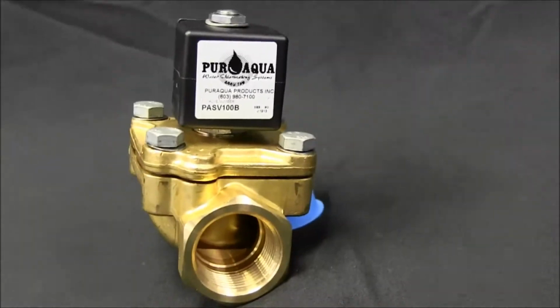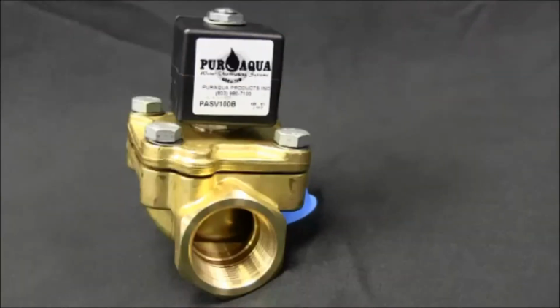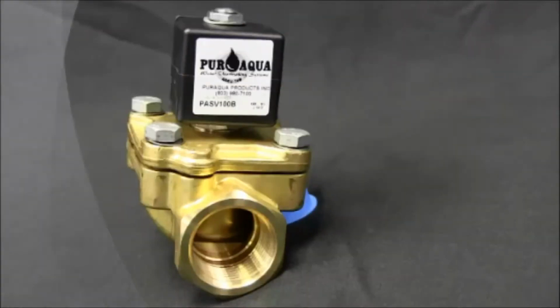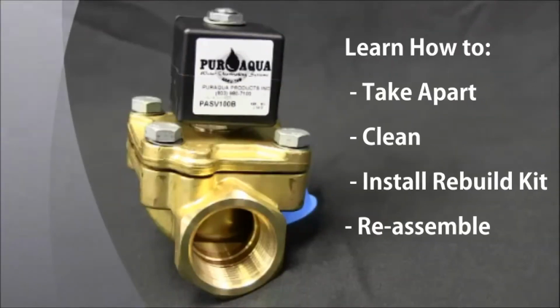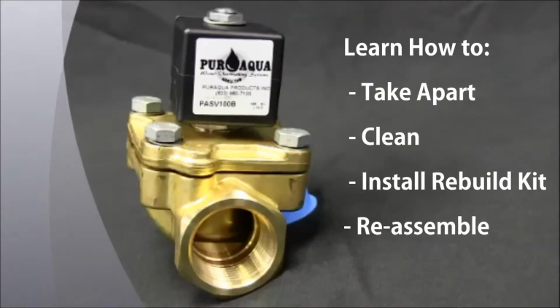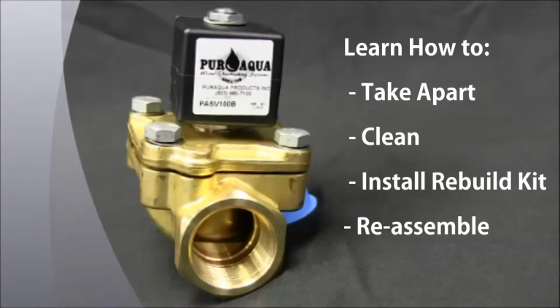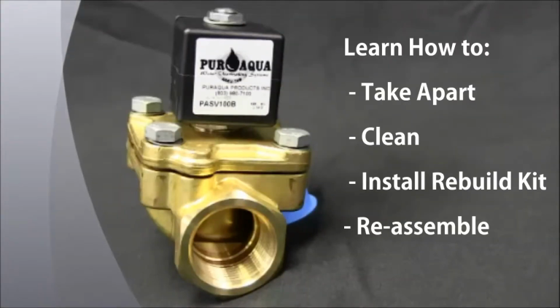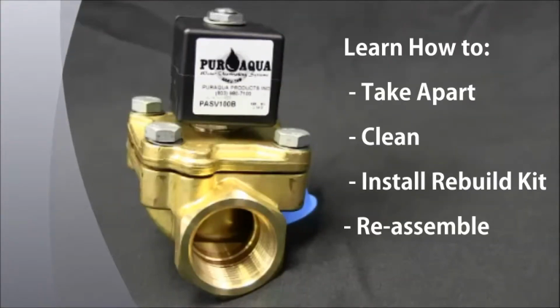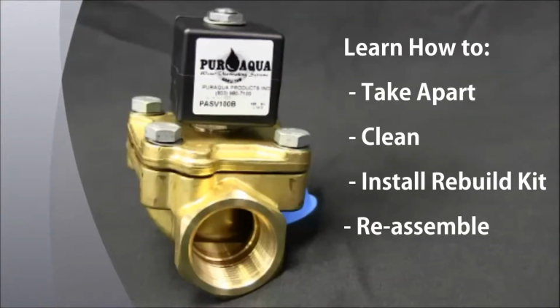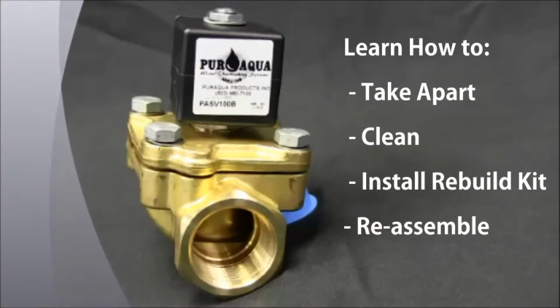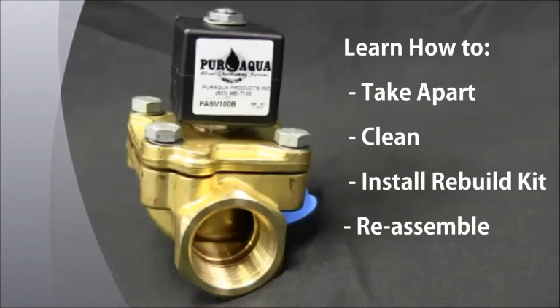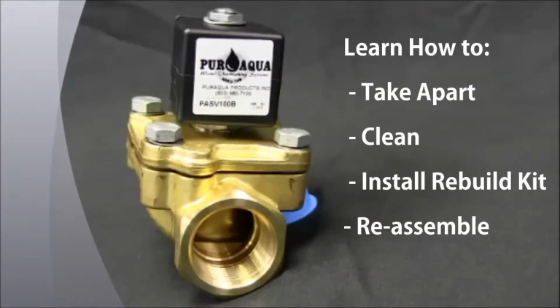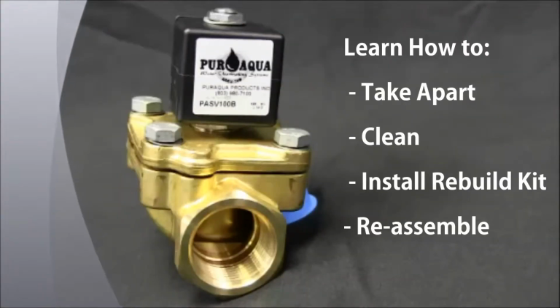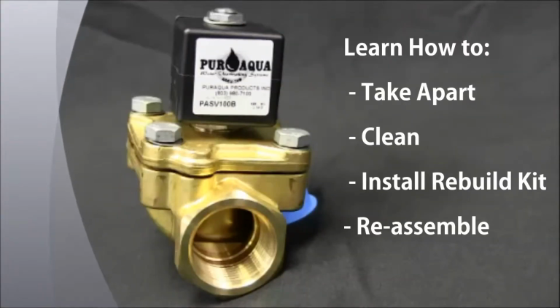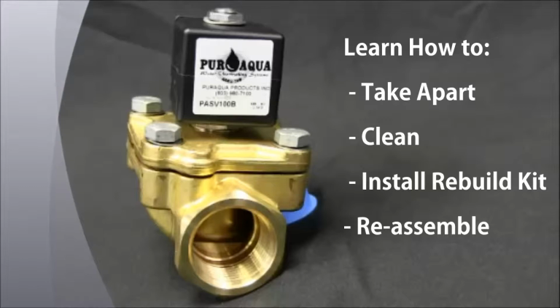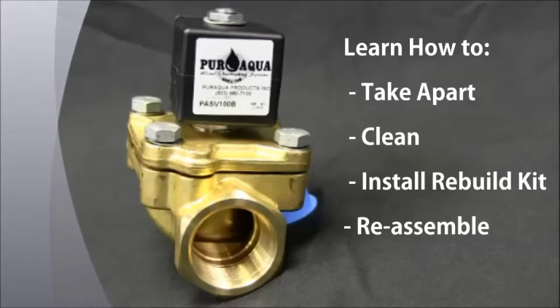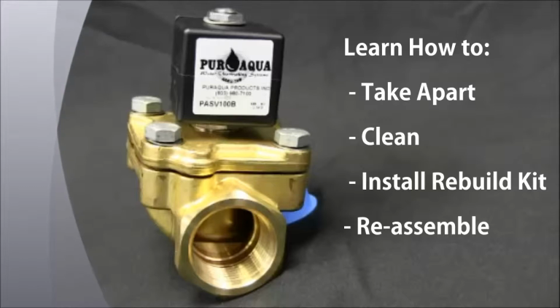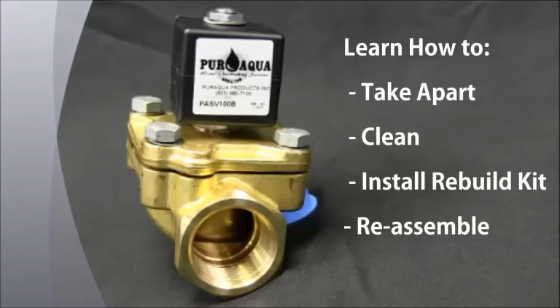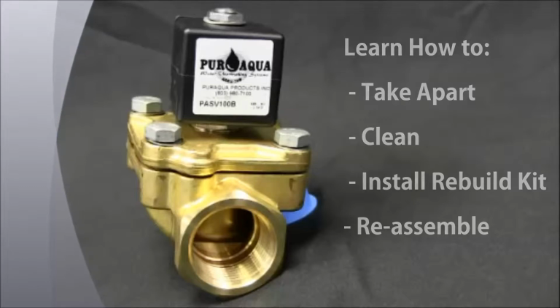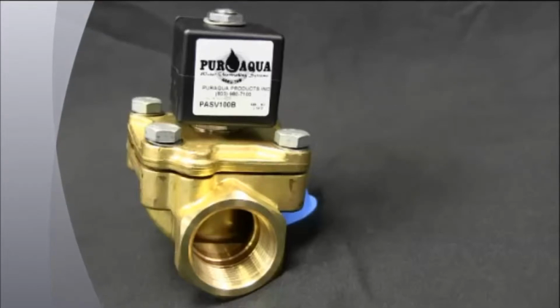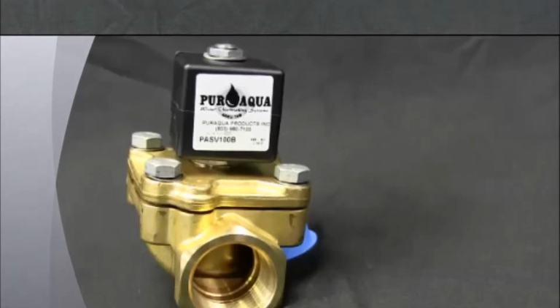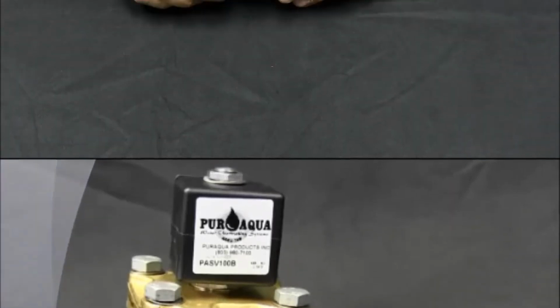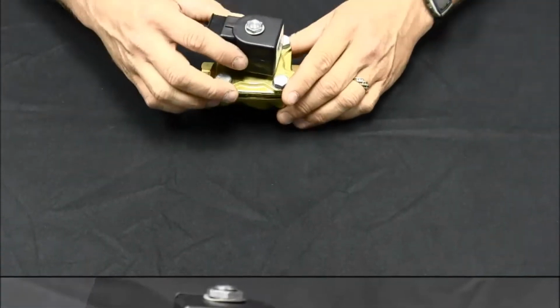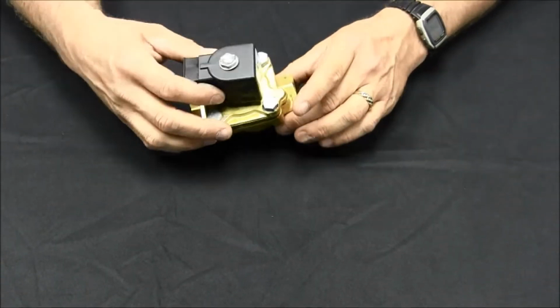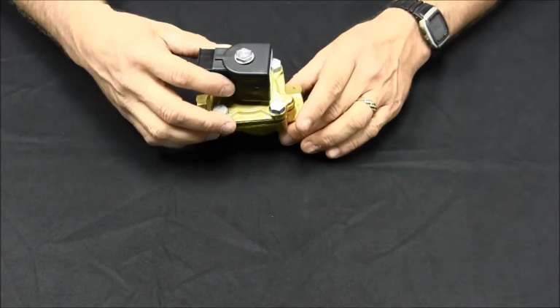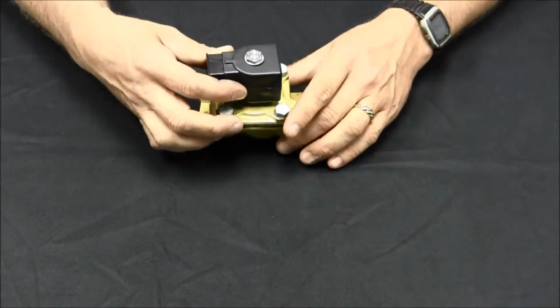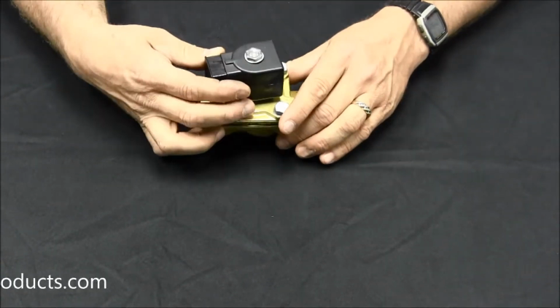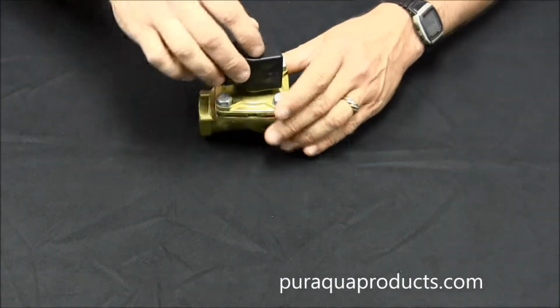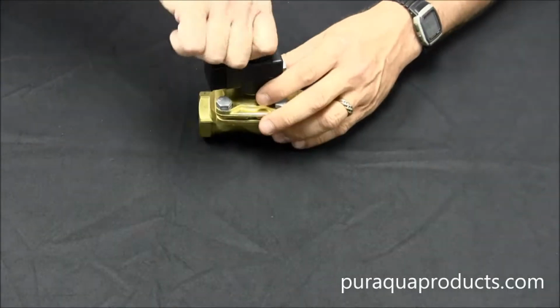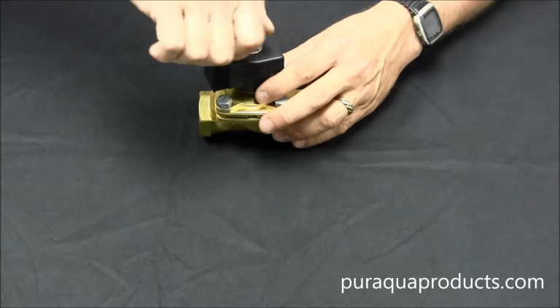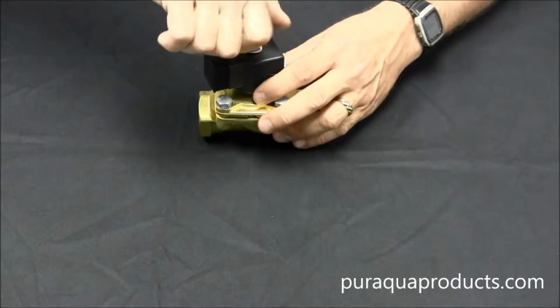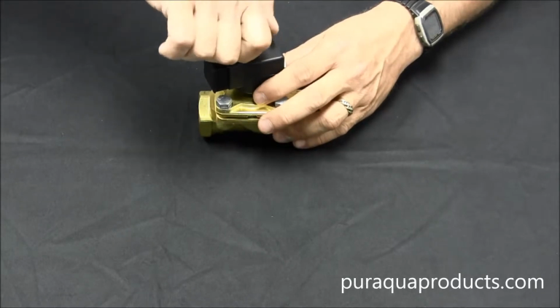In this video, we'll show you how to take apart, clean, install a rebuild kit, and reassemble your Pure Aqua solenoid valve. Our valve technician Steve is here to demonstrate step-by-step.